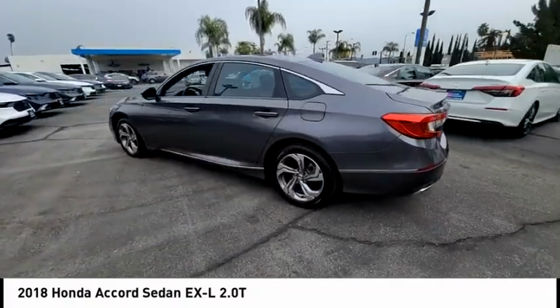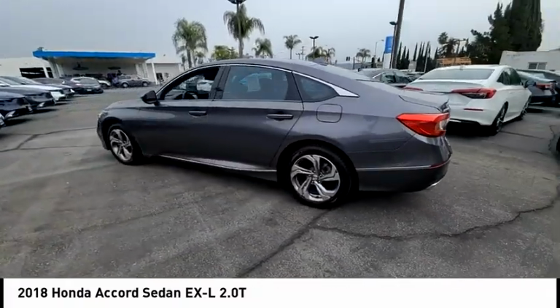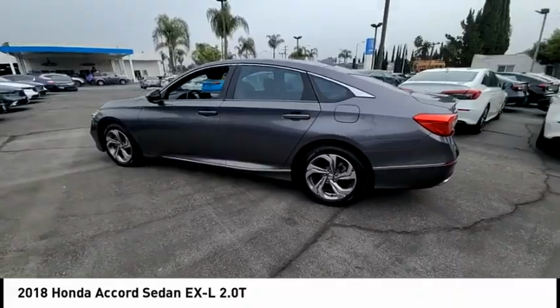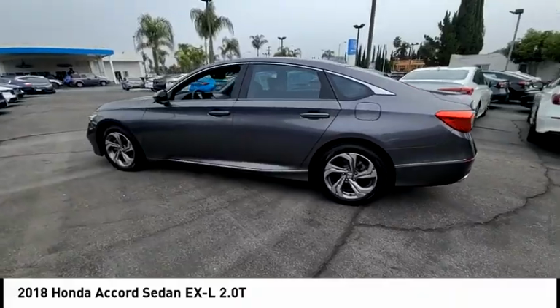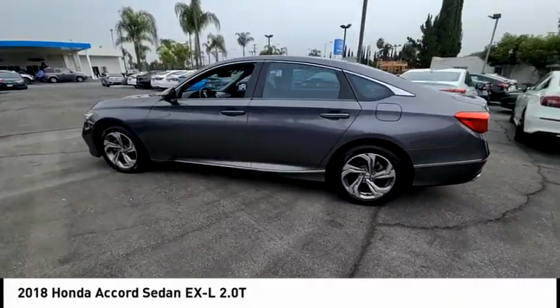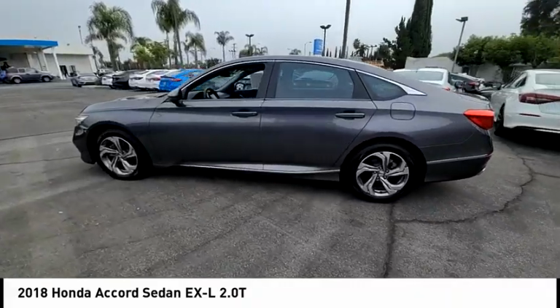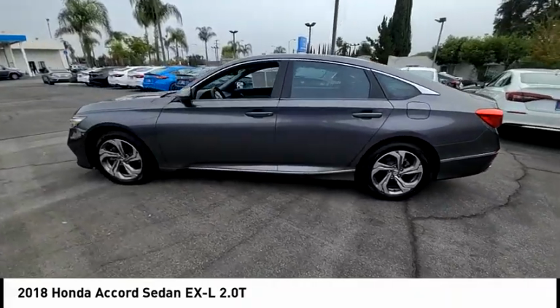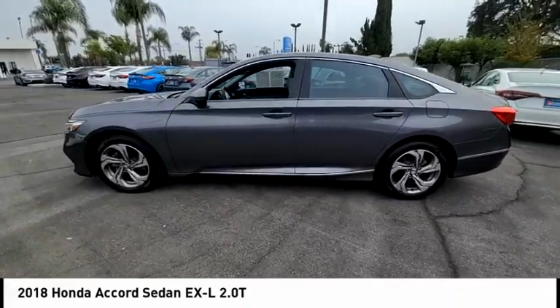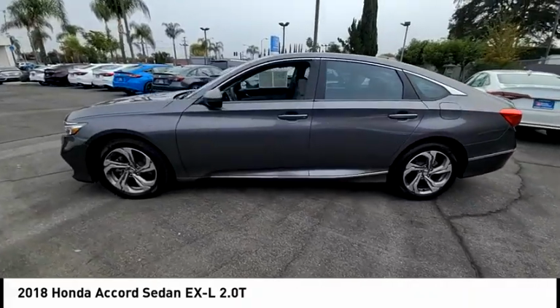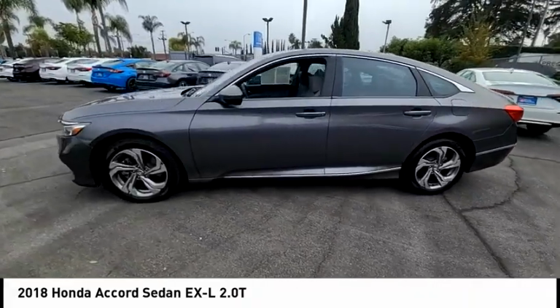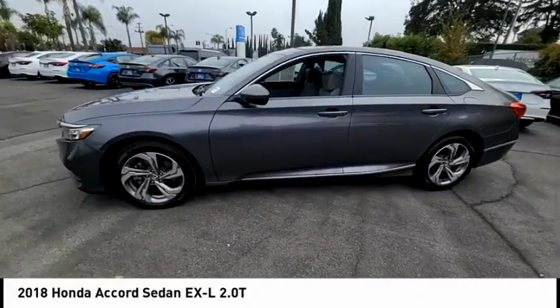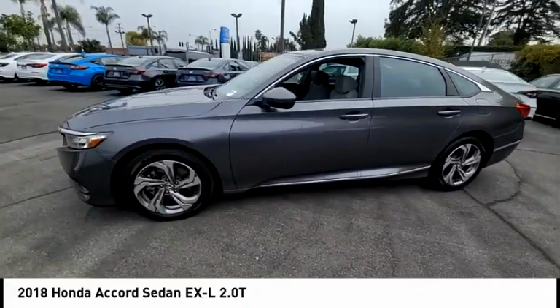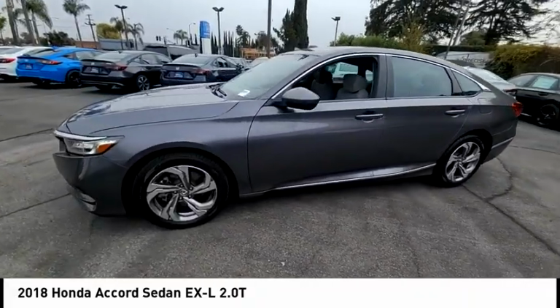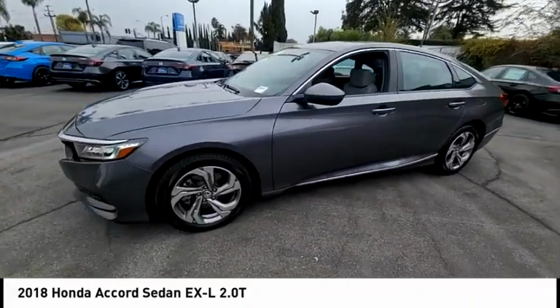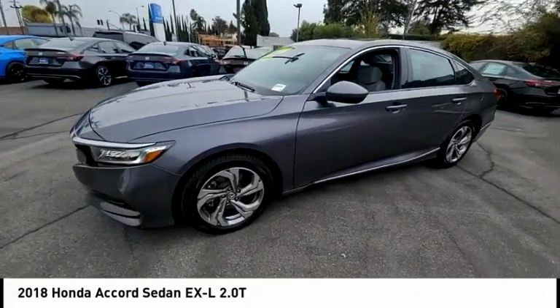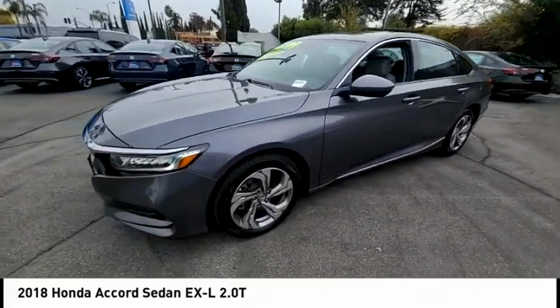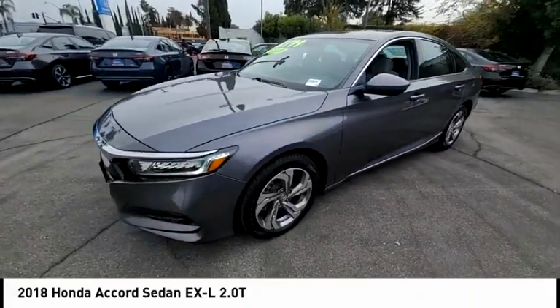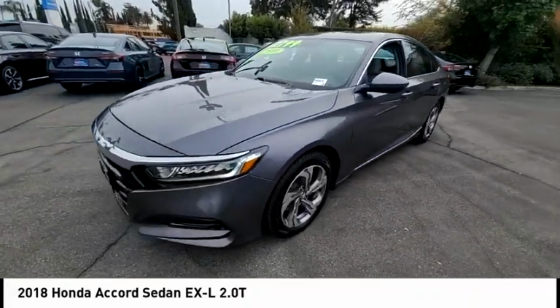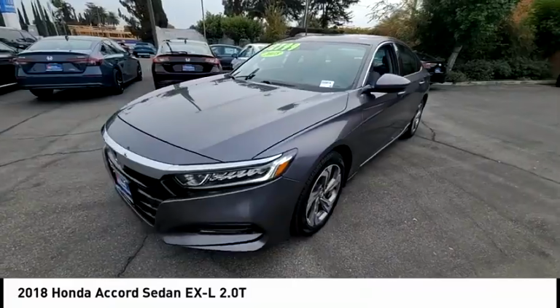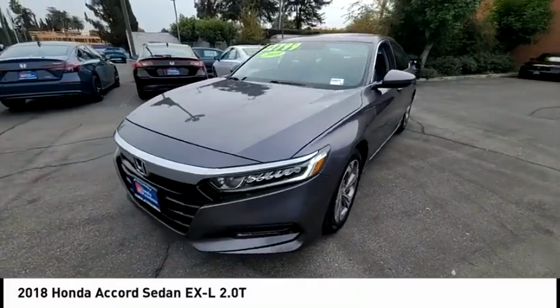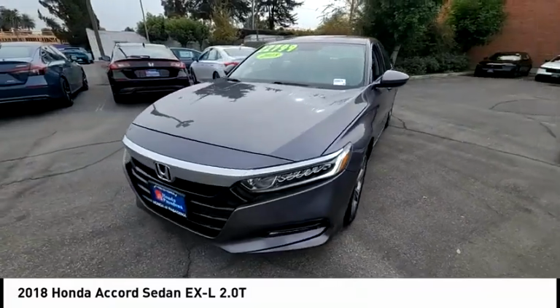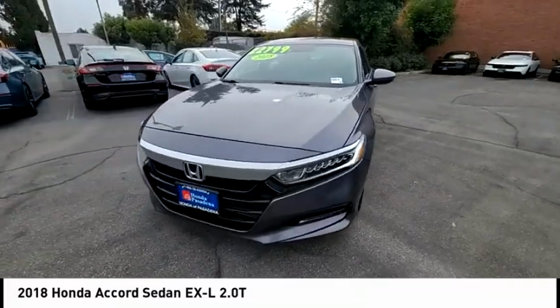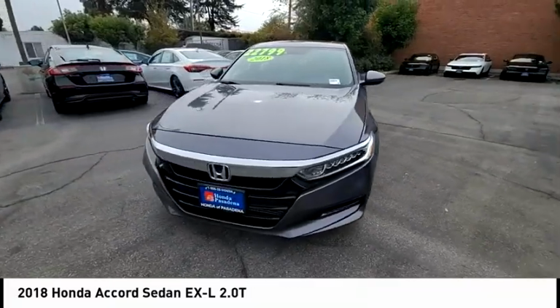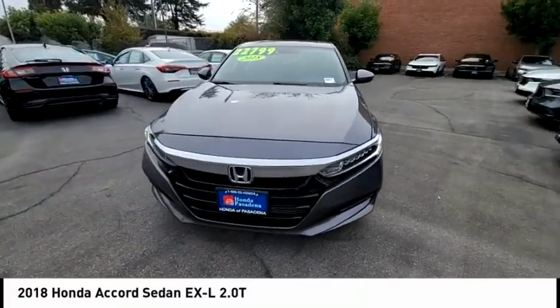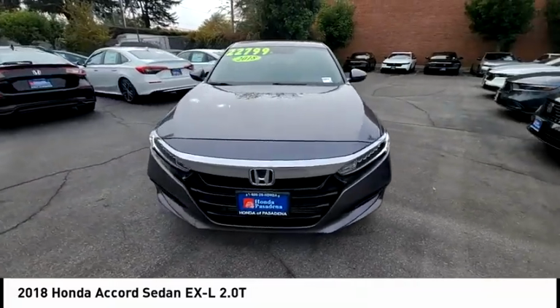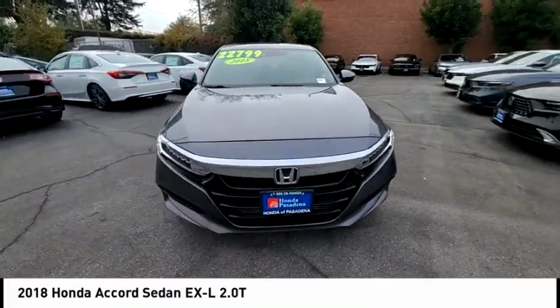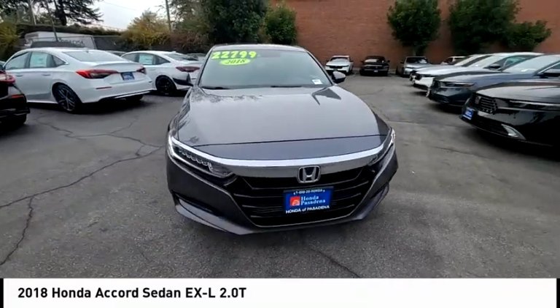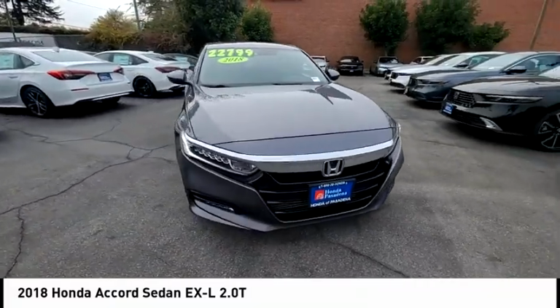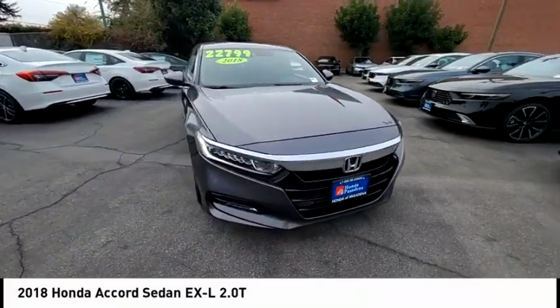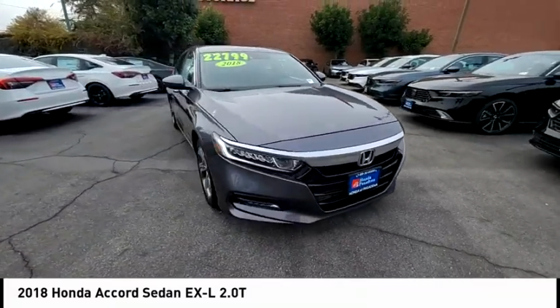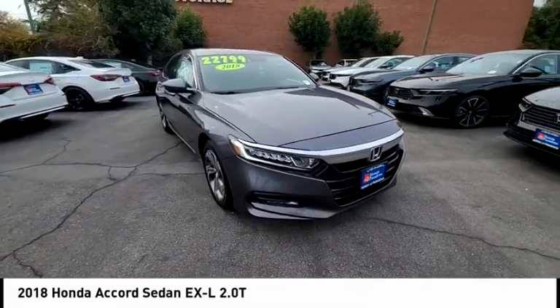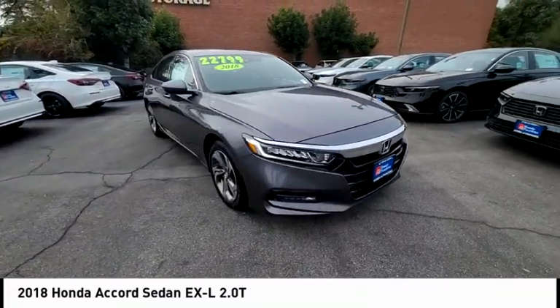This vehicle has less than 45,000 miles. This vehicle offers reliability and good looks at a great price. So come in and take a test drive today.